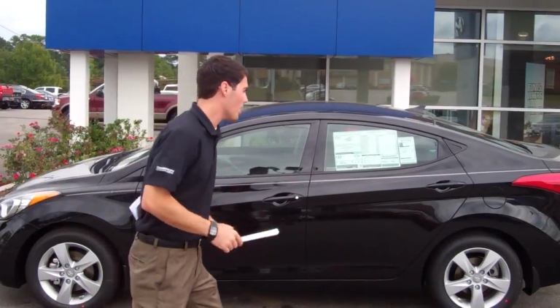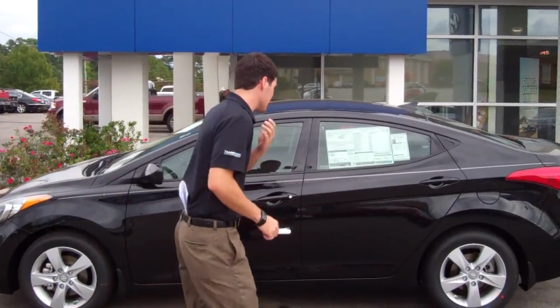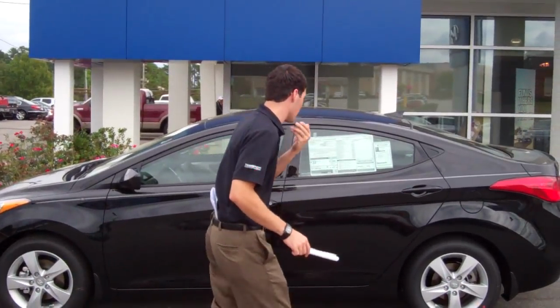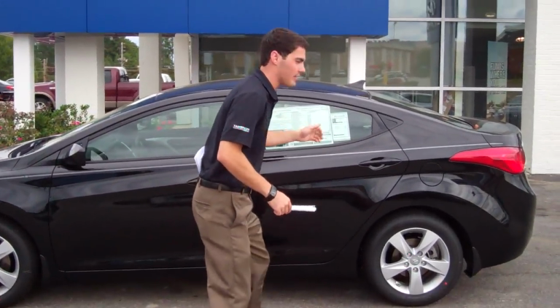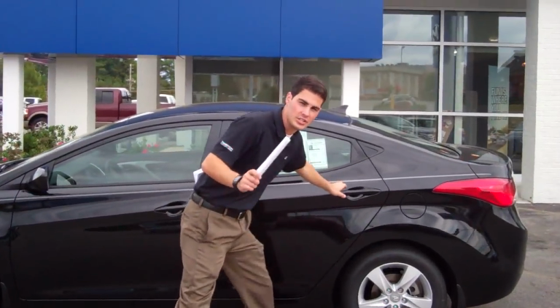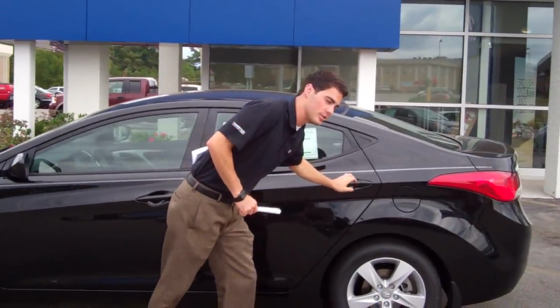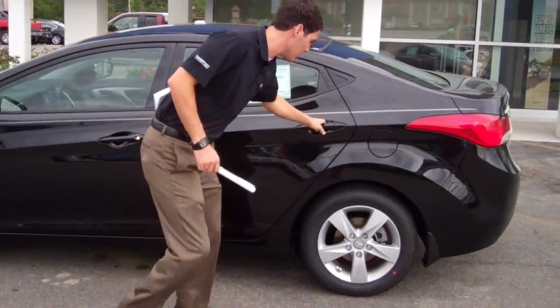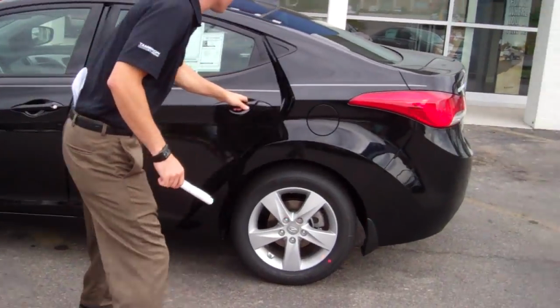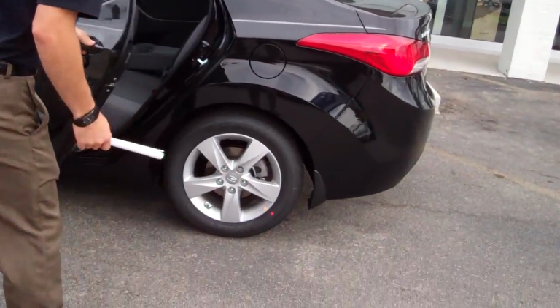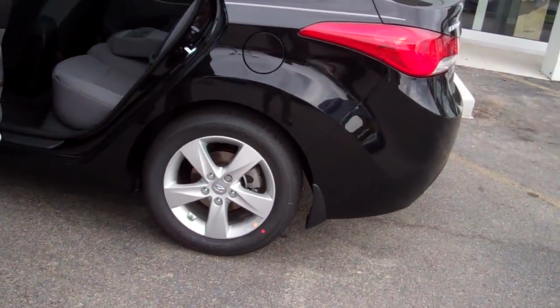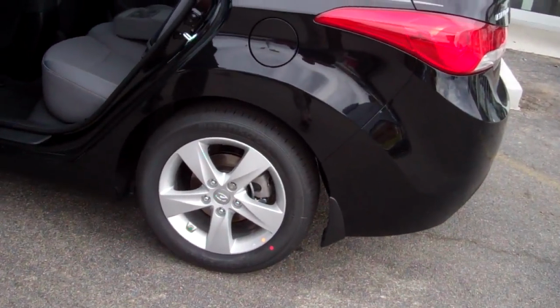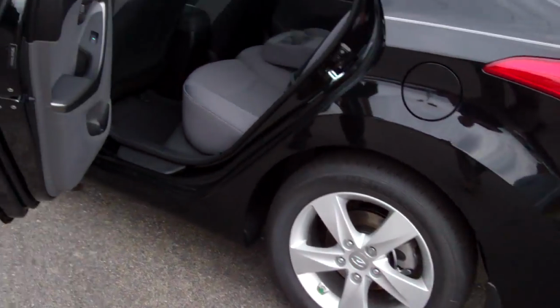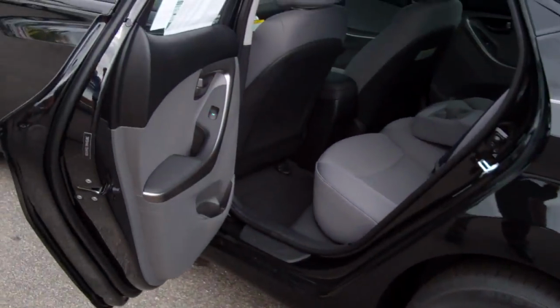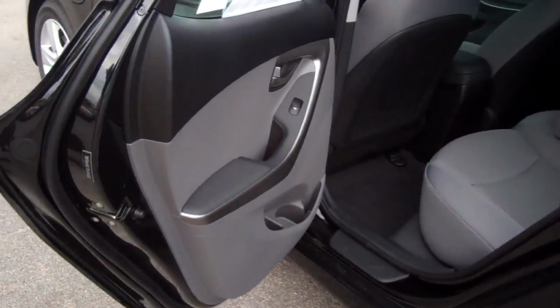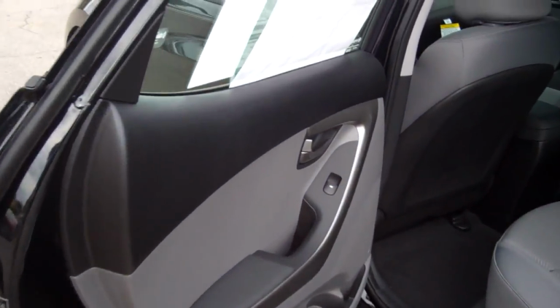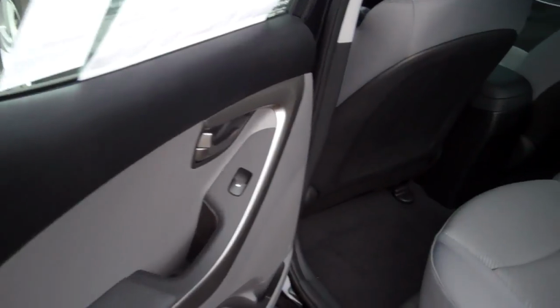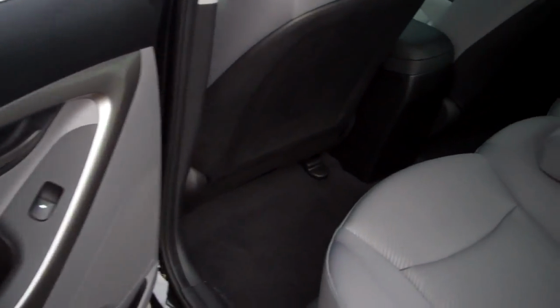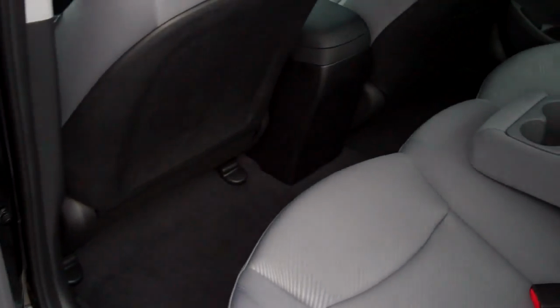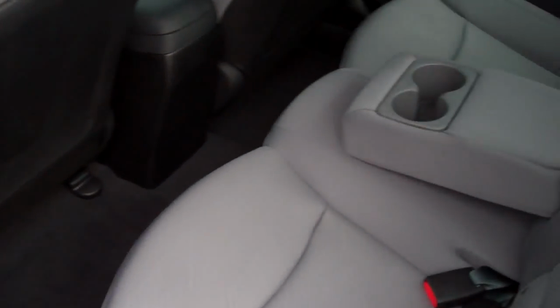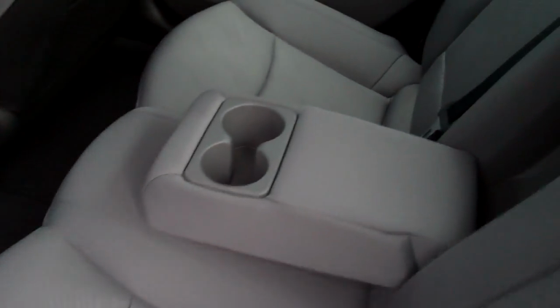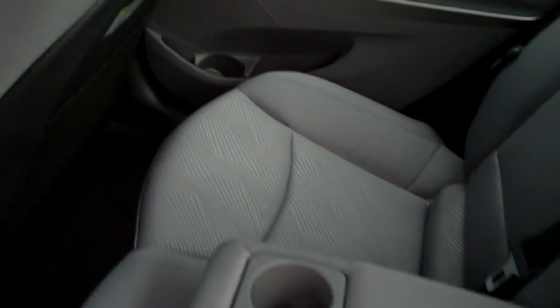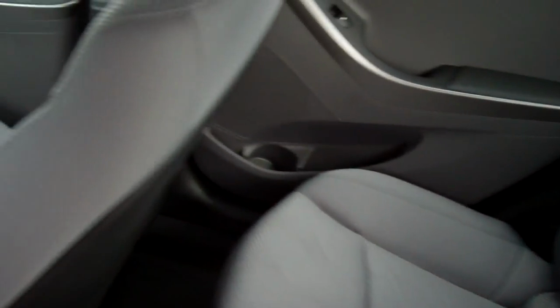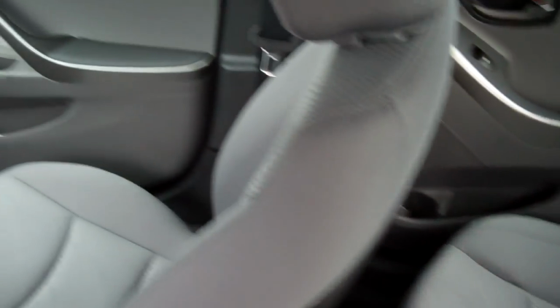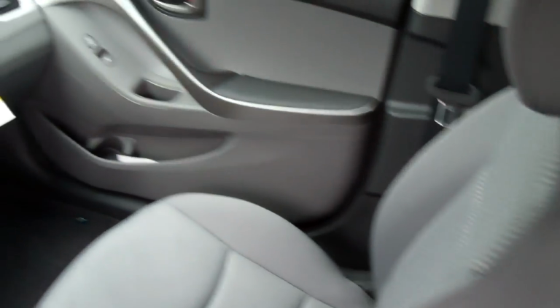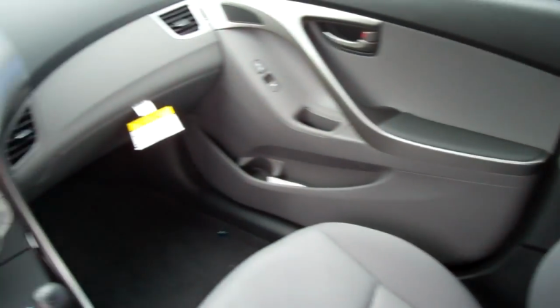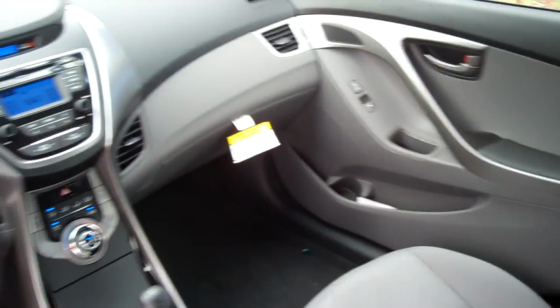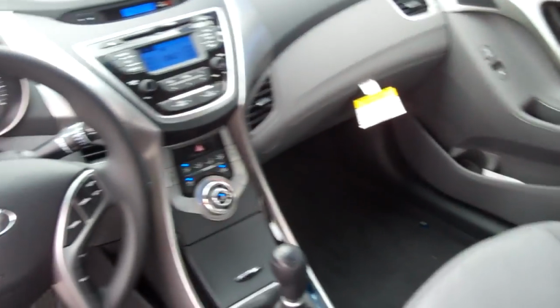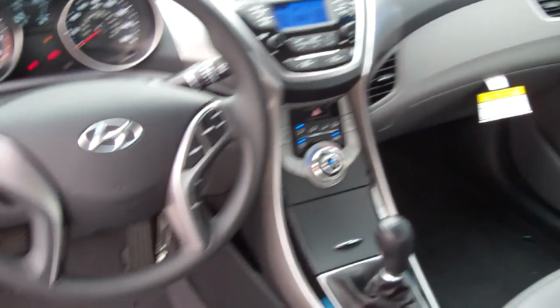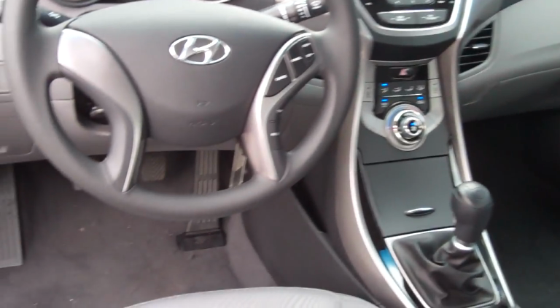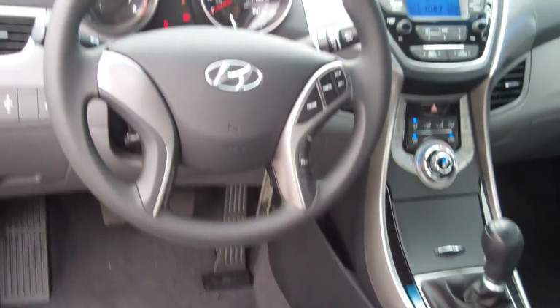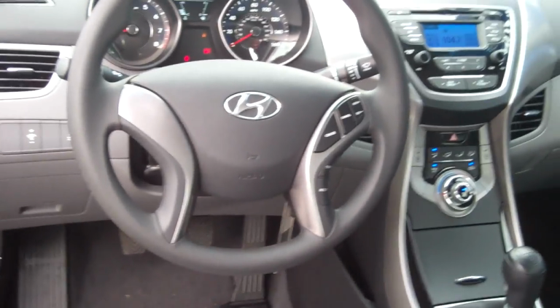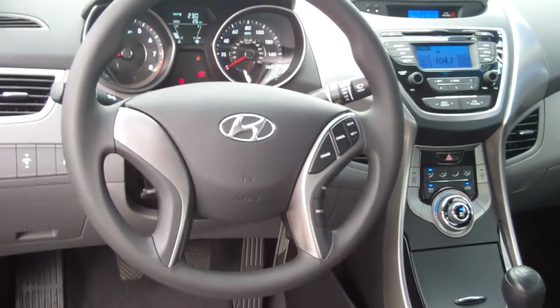Come on, let's get started looking at the interior of this vehicle. As you can see, it's a very beautiful gray interior with a flip-down console. It's got your cup holders and one cup holder in each door, so plenty of cup holders.